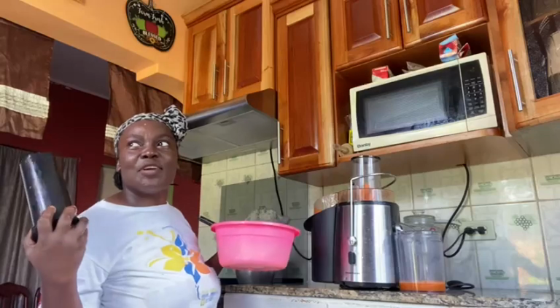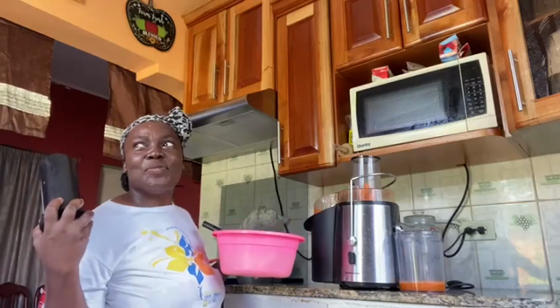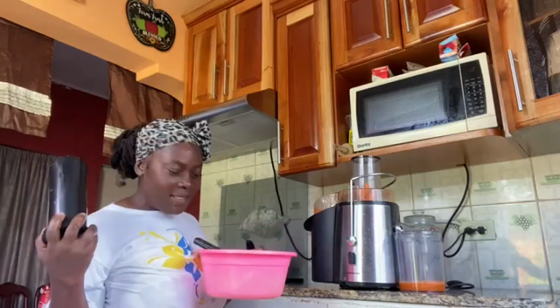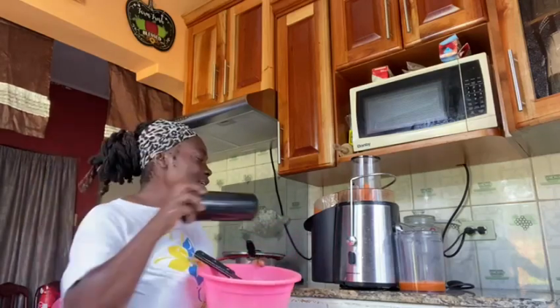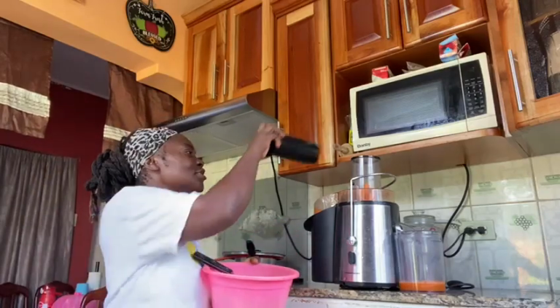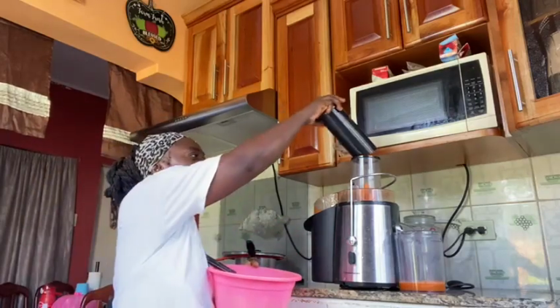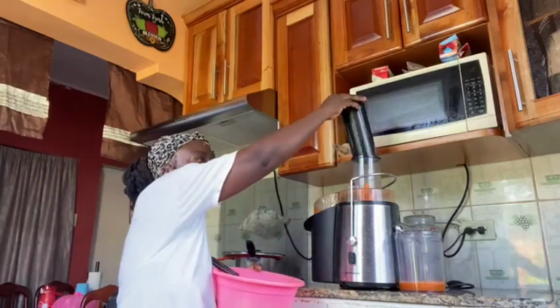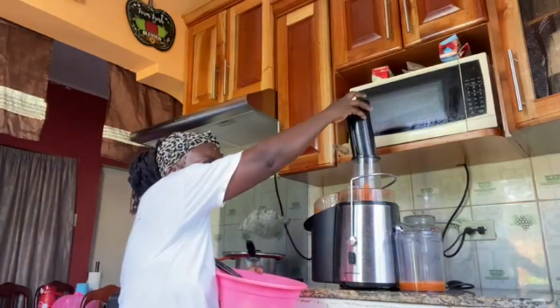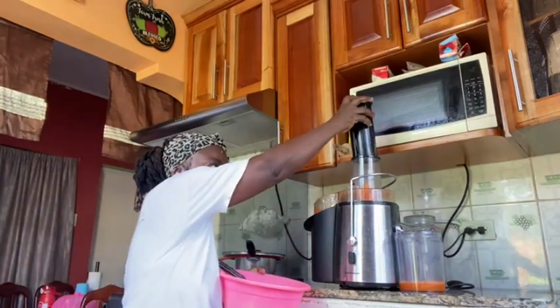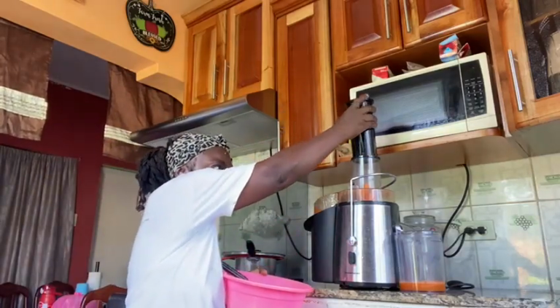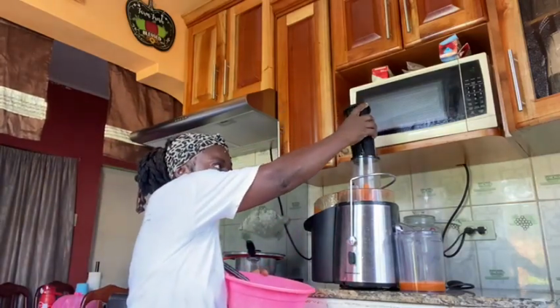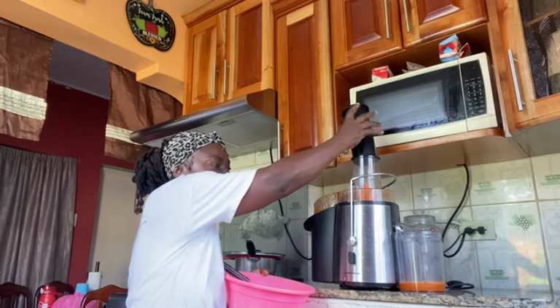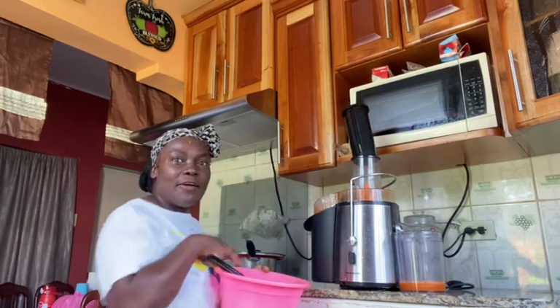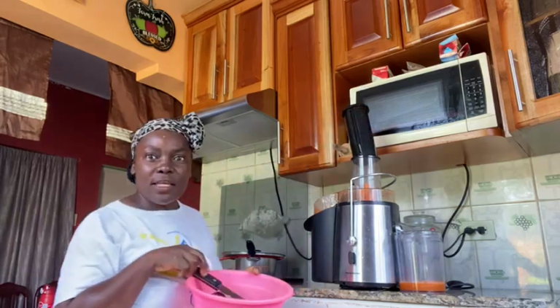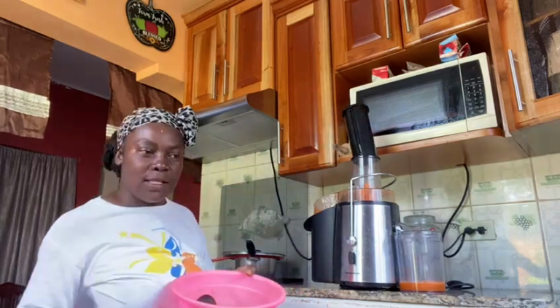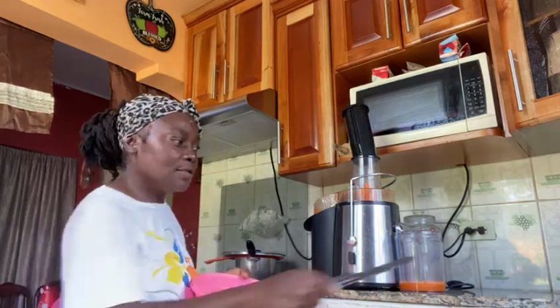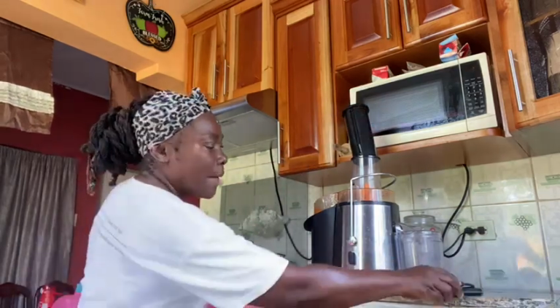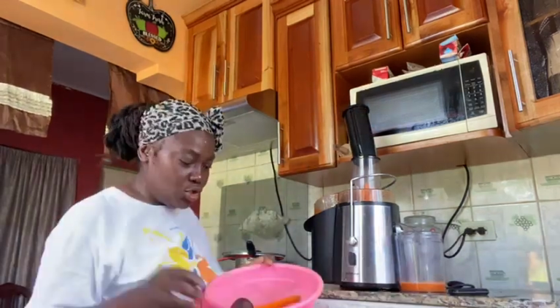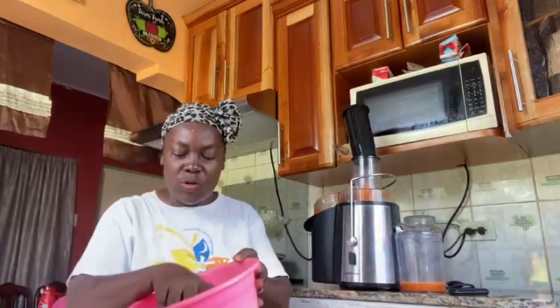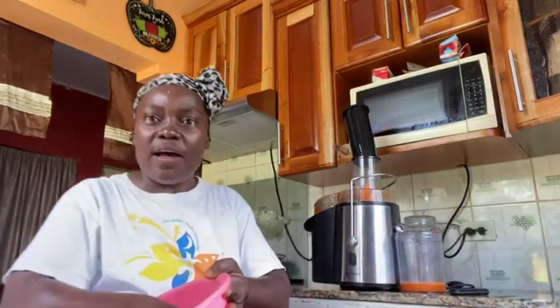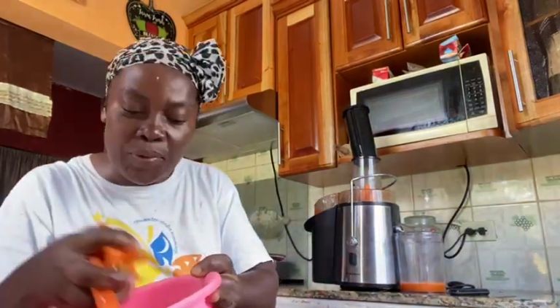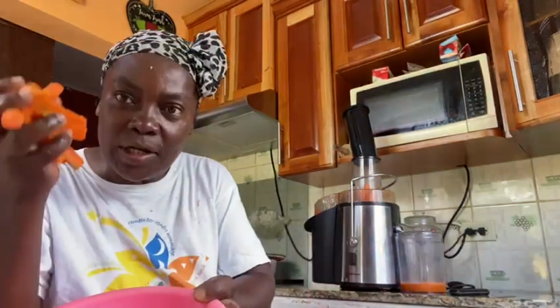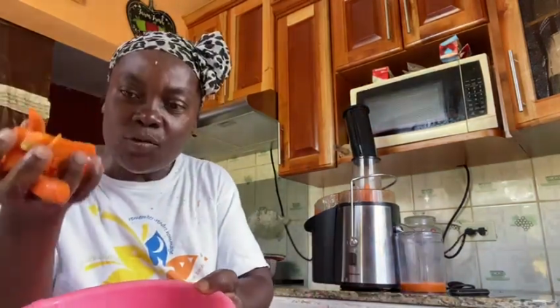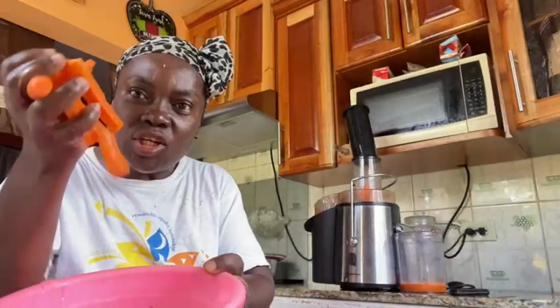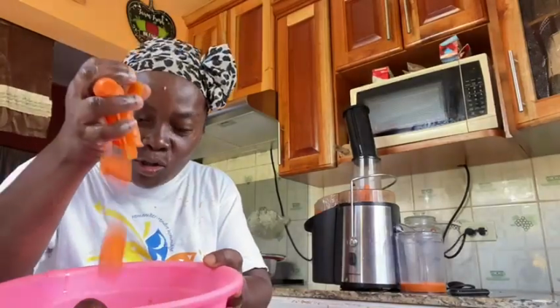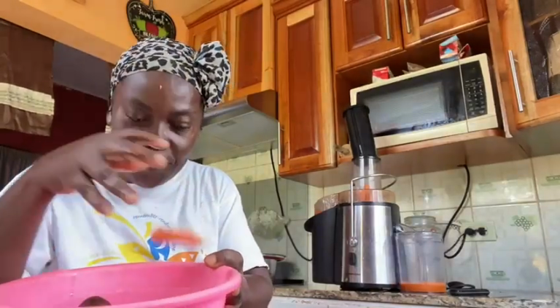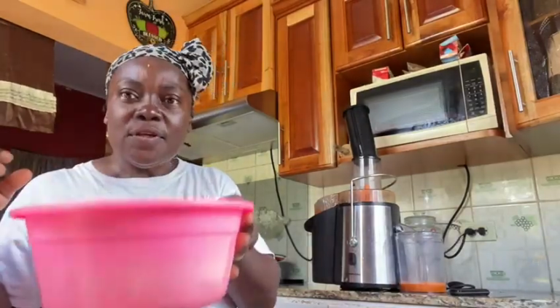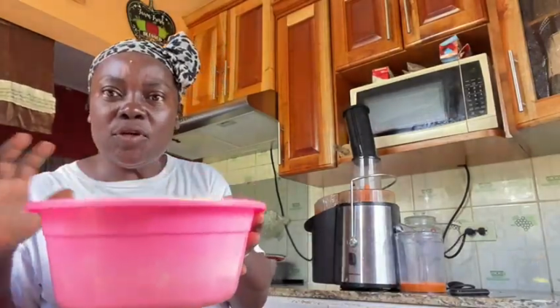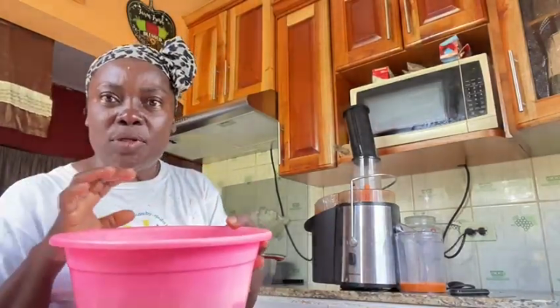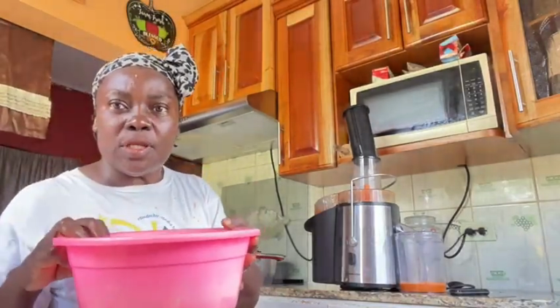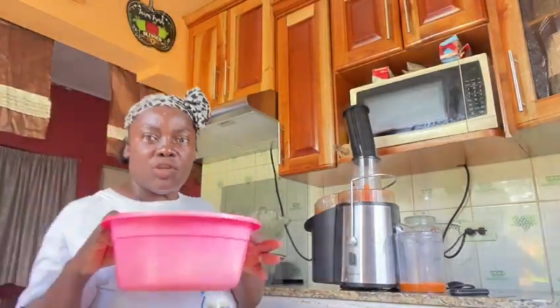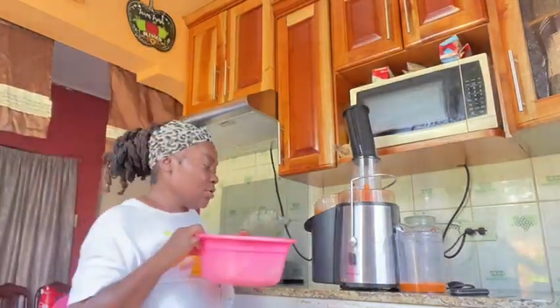I'm going to be making some carrot juice — carrot and beetroot. So I prepared the carrots, washed and cut up. I'm going to put them in the extractor now.